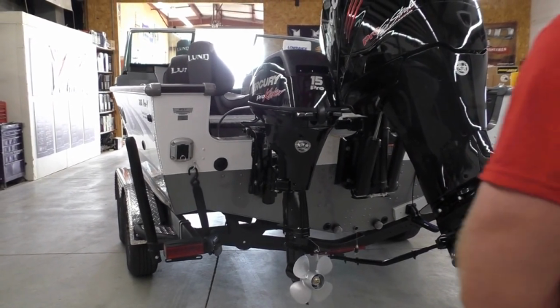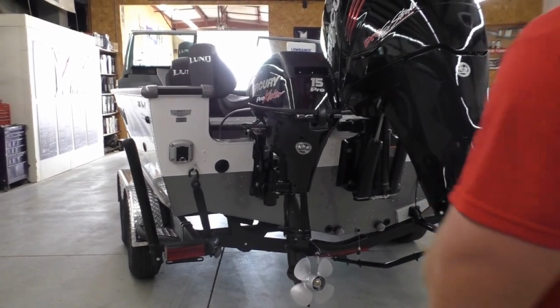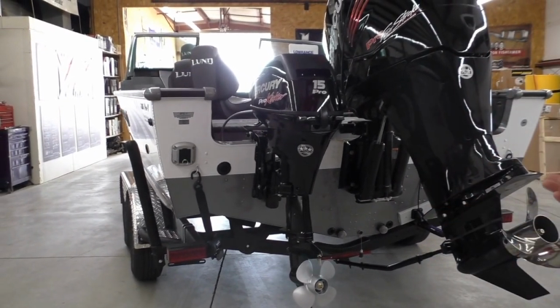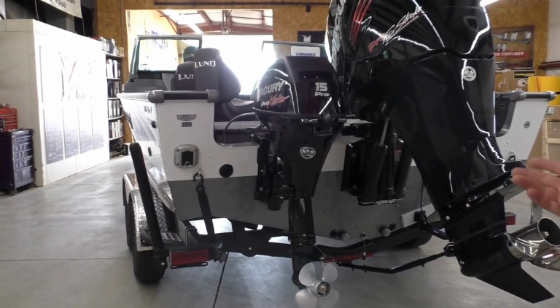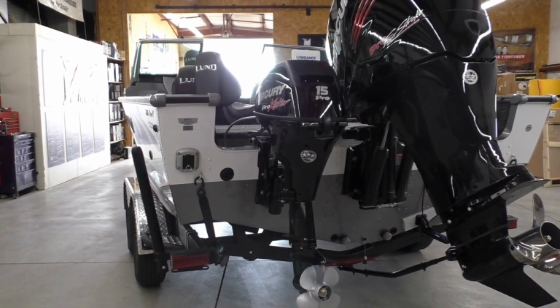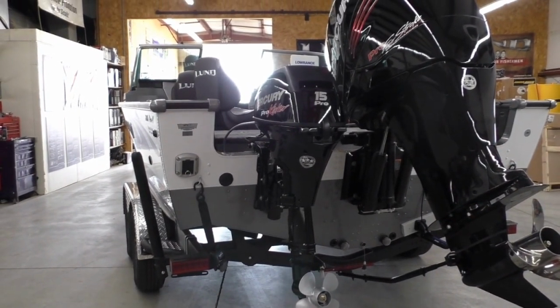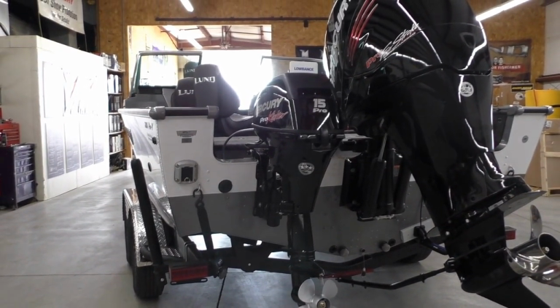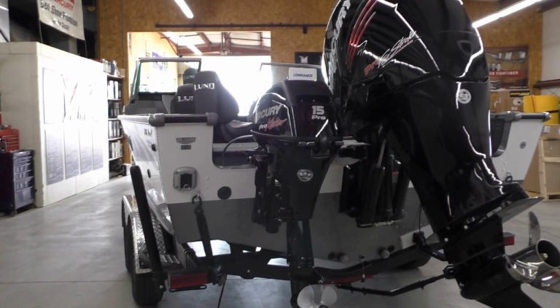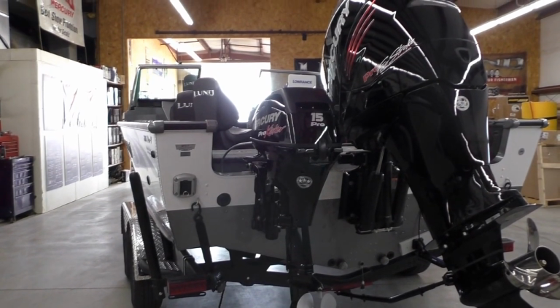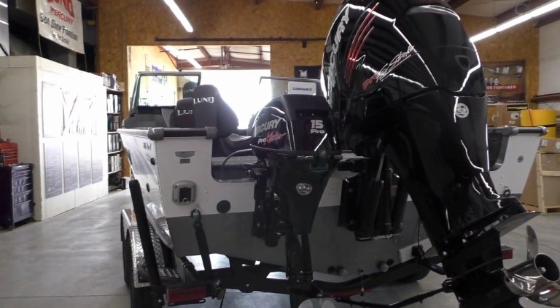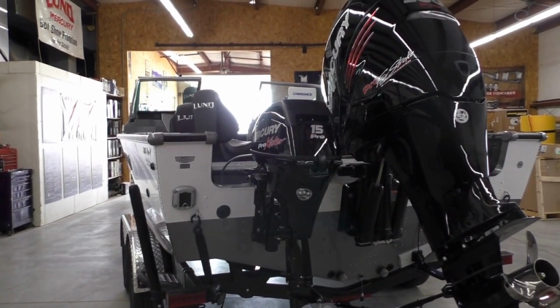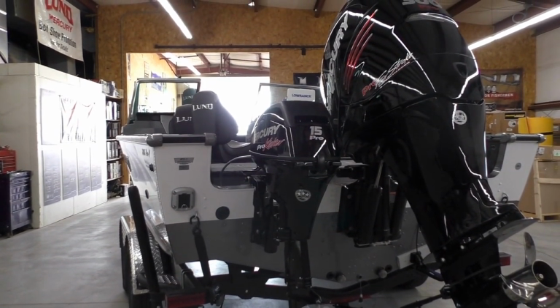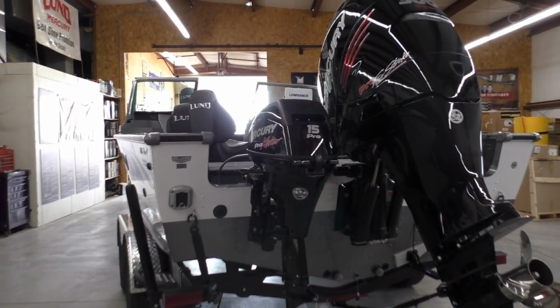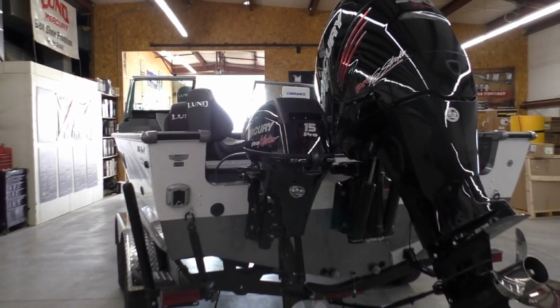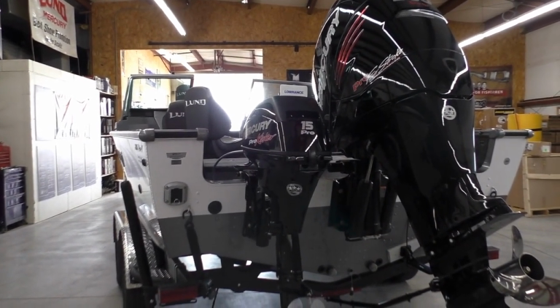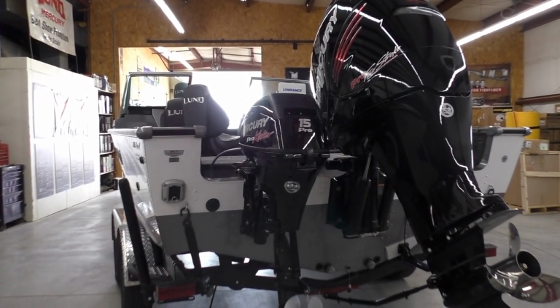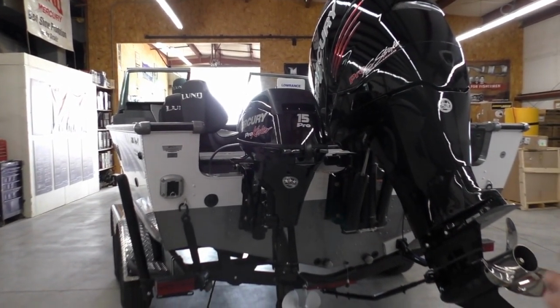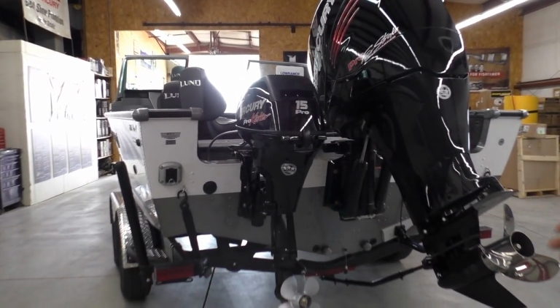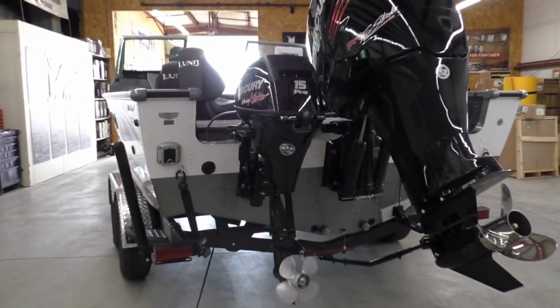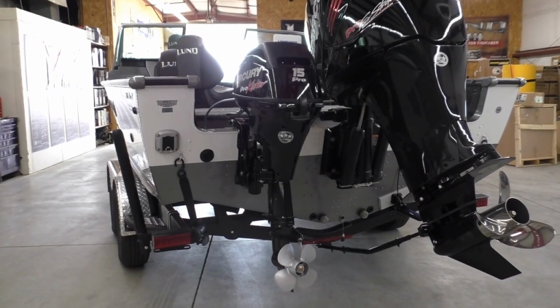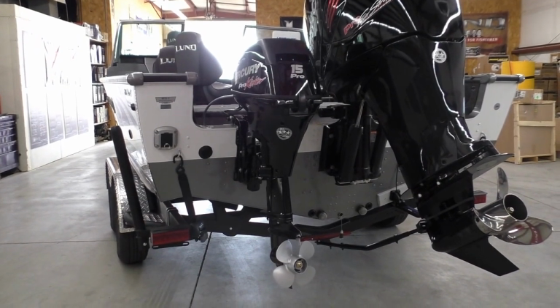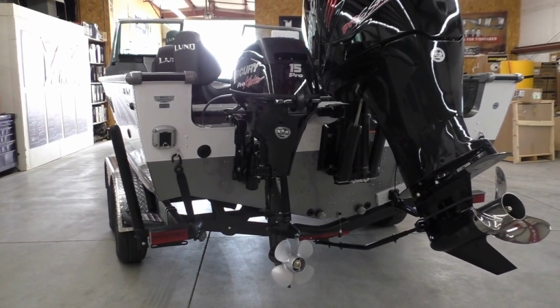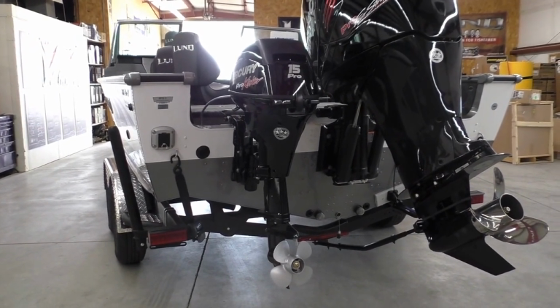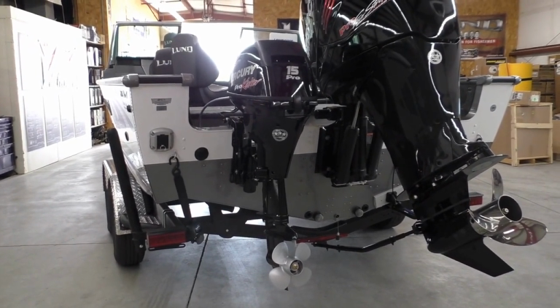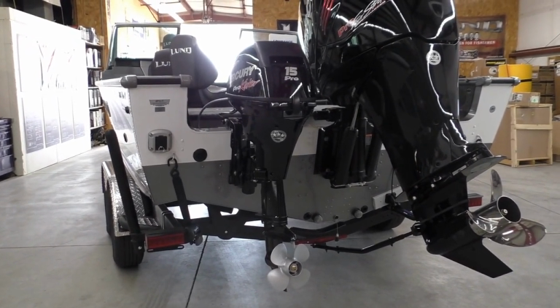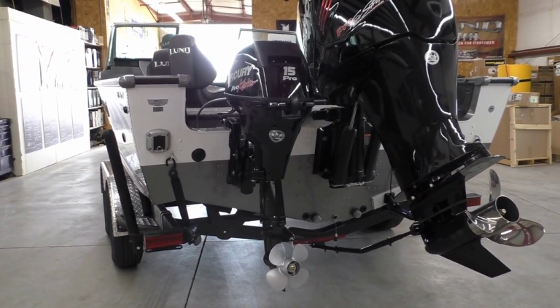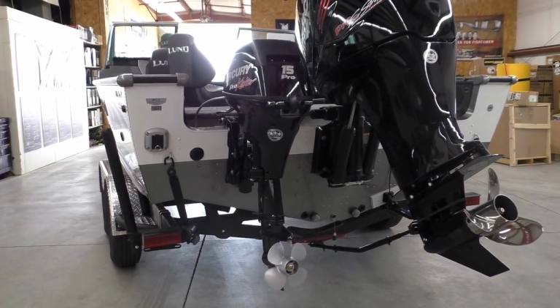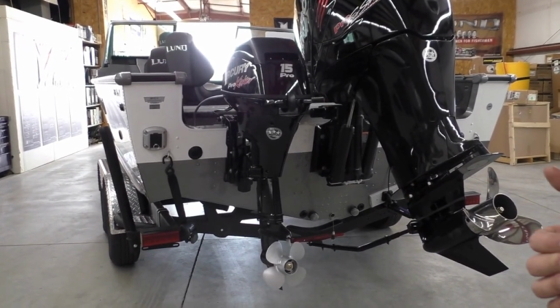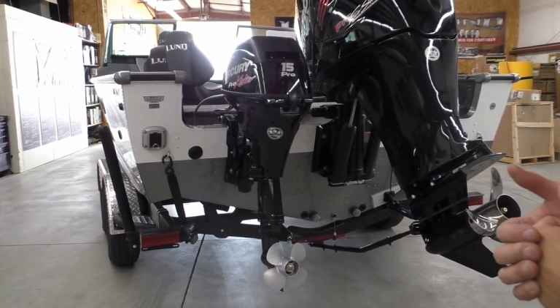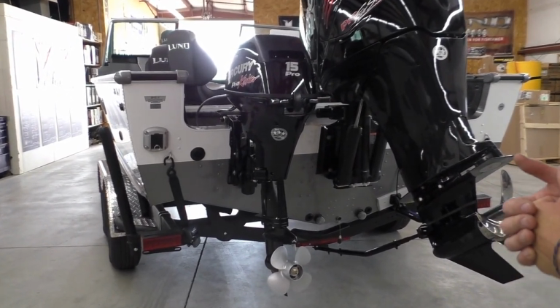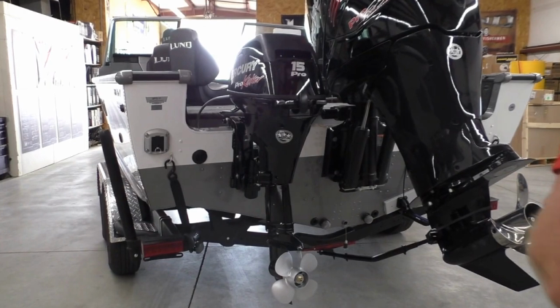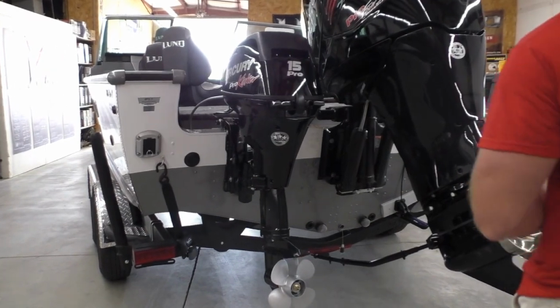There's actually a lot of details involved with that. We may end up giving you a separate video explaining your options in regards to your kicker and your battery capacity. So let's stay back here to the rear.